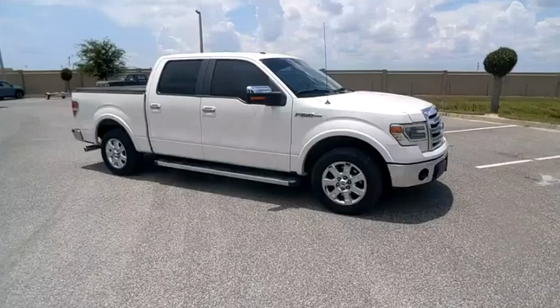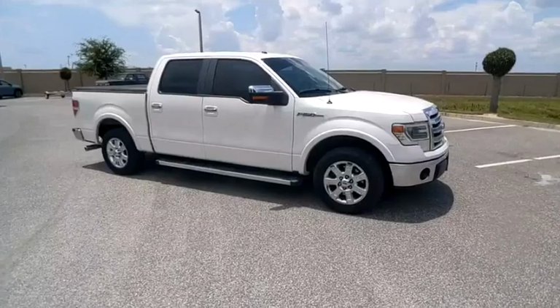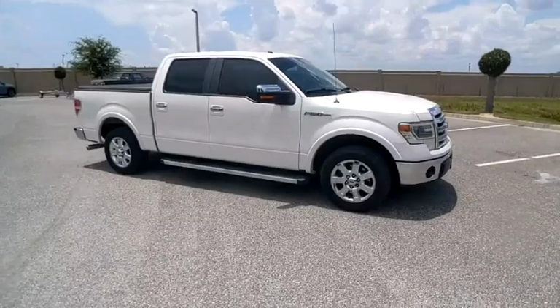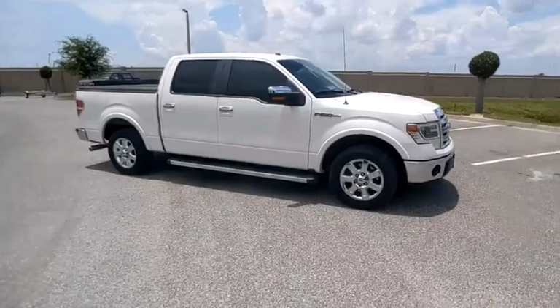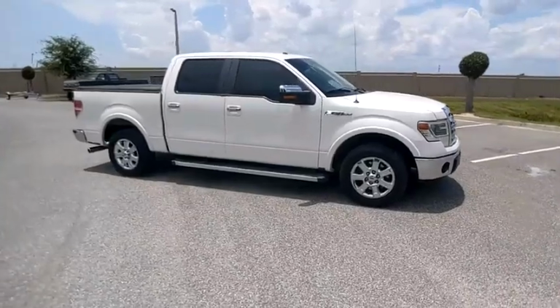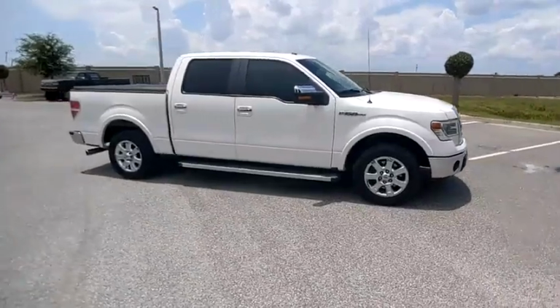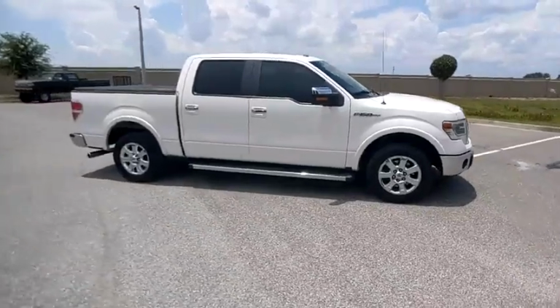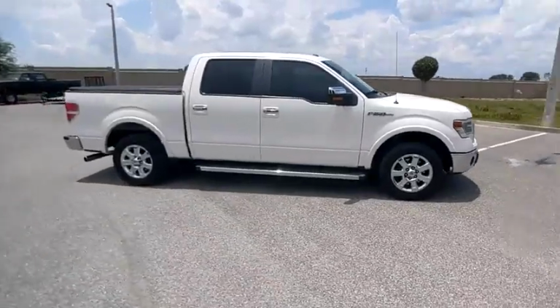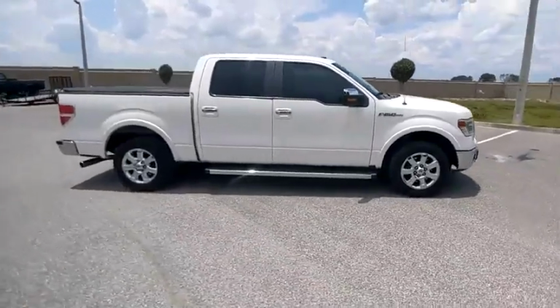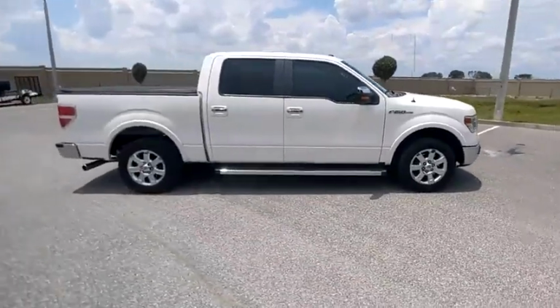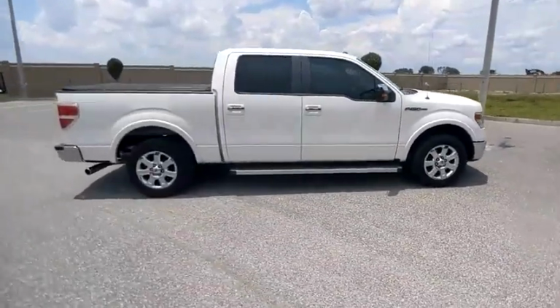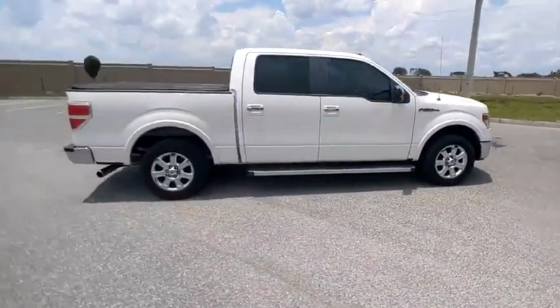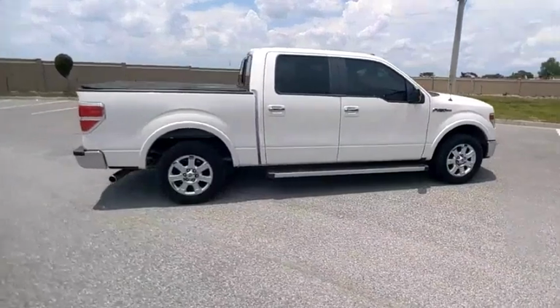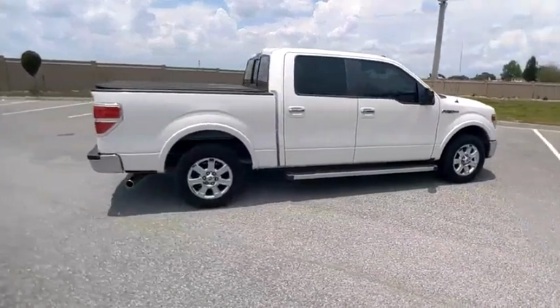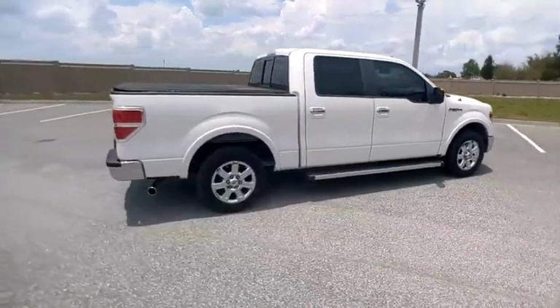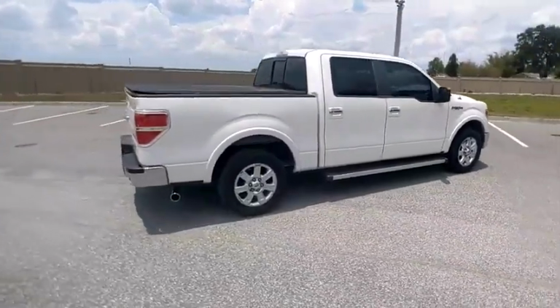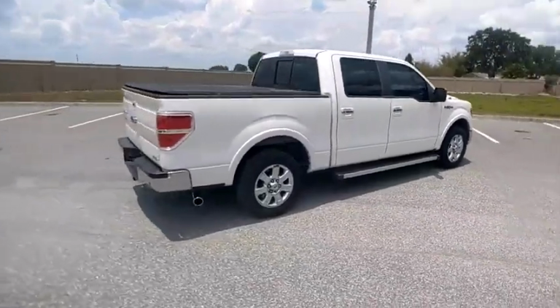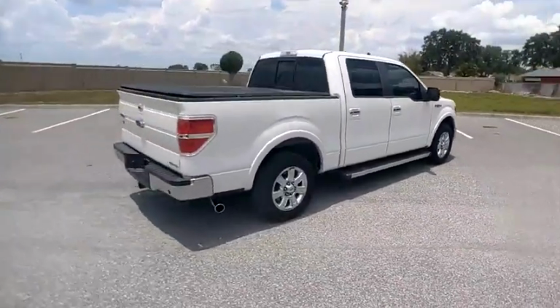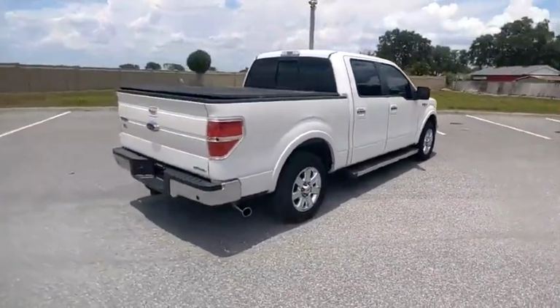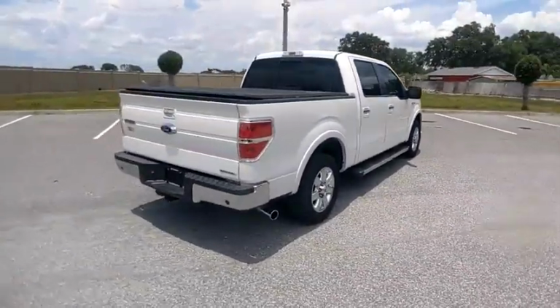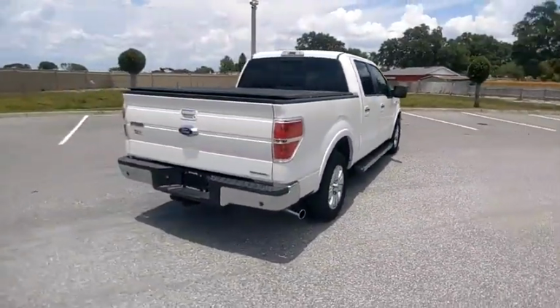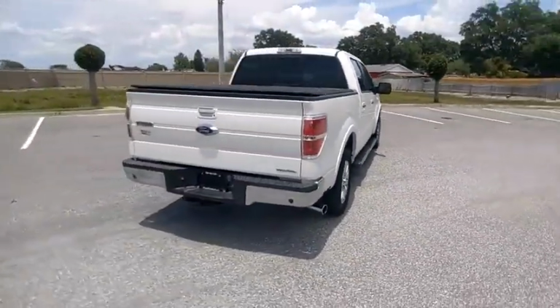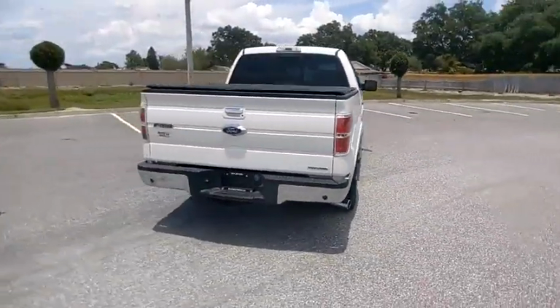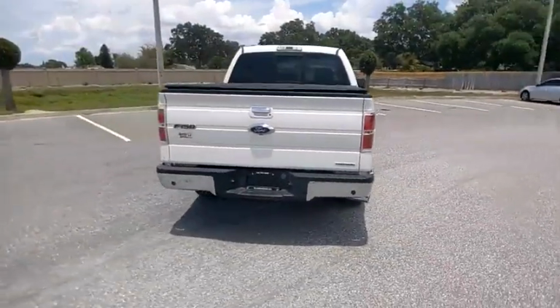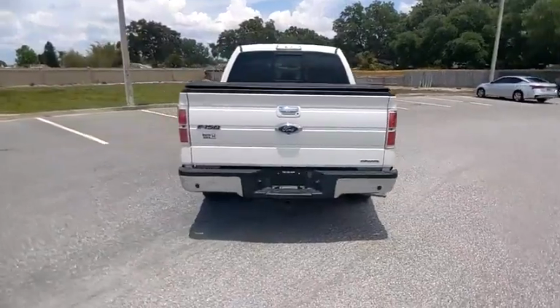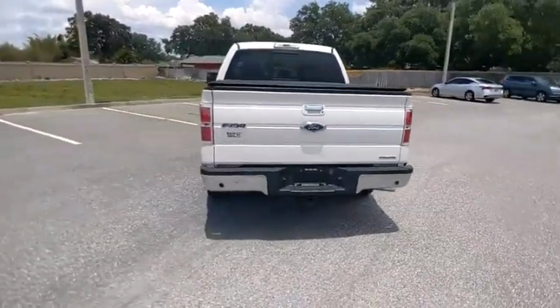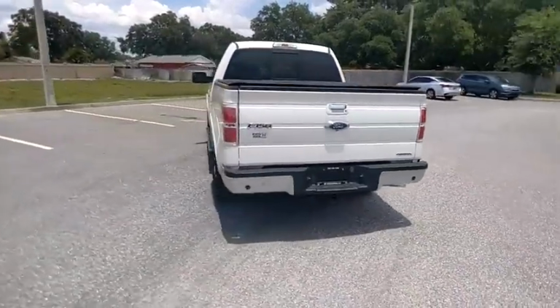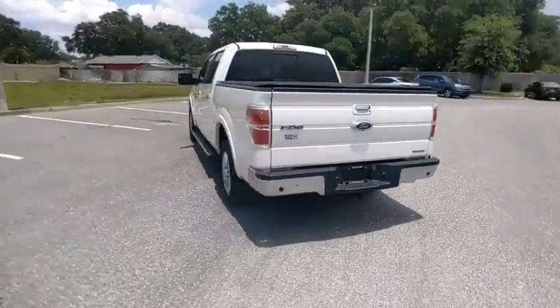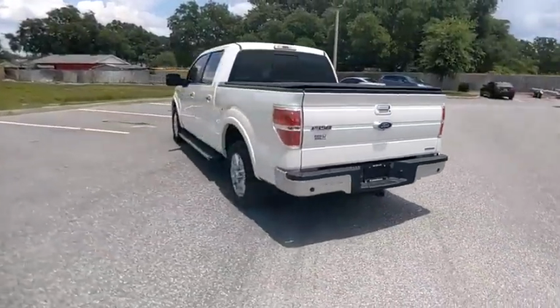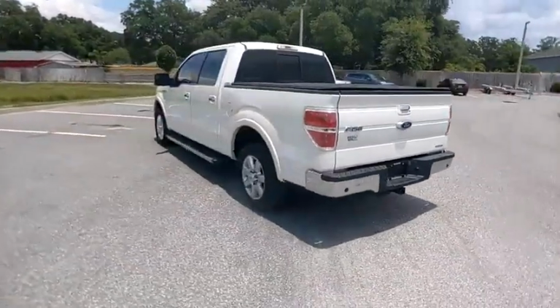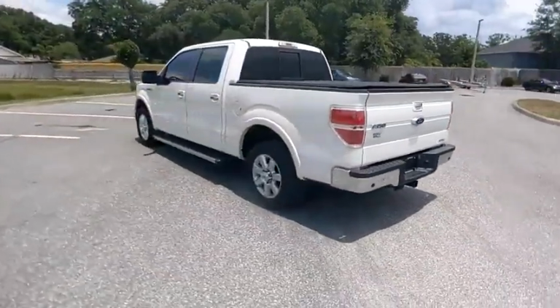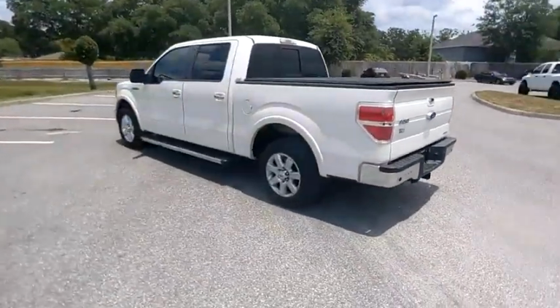Come test drive the 2014 F-150. A Ford F-150 knows how to handle any situation. It's built to follow orders. No whining. And is priced below $25,000.